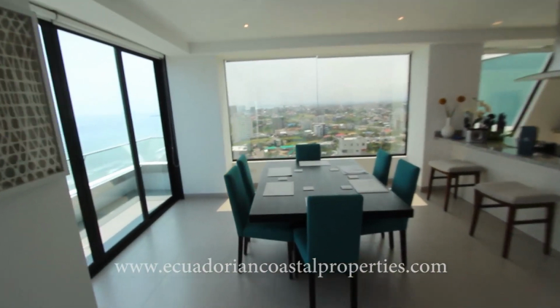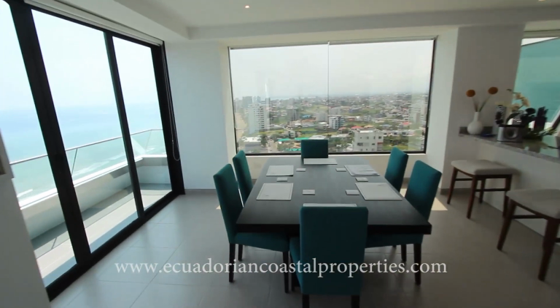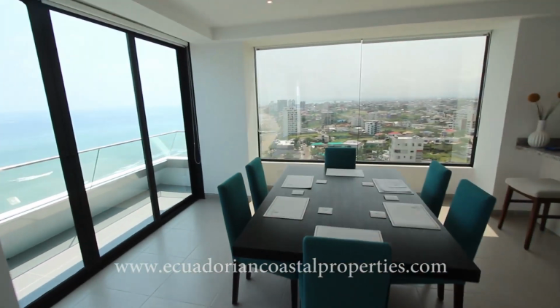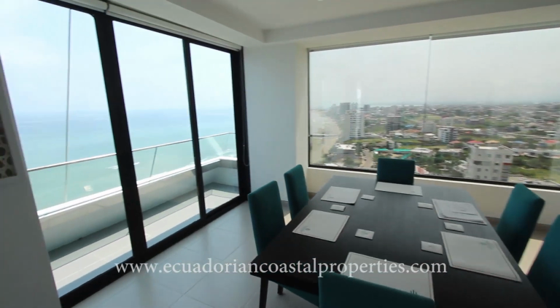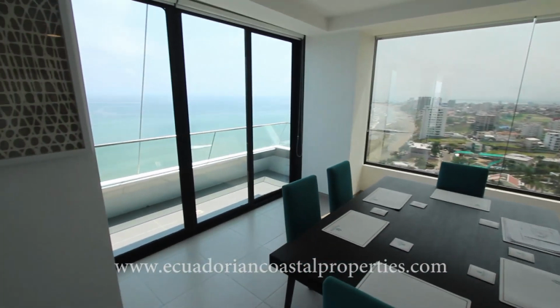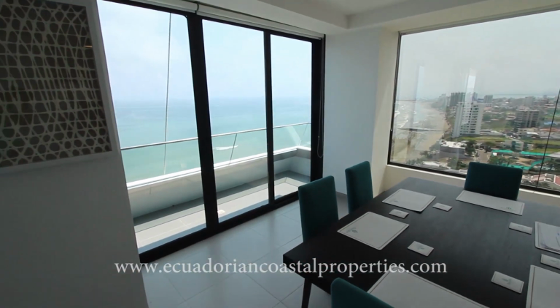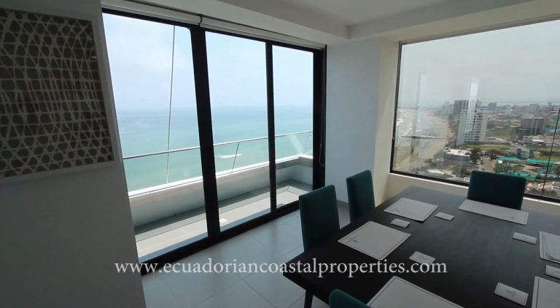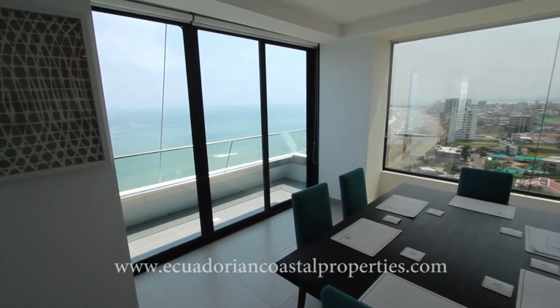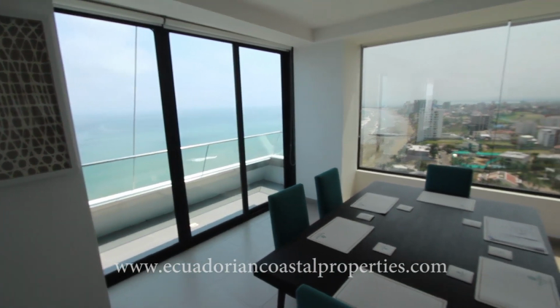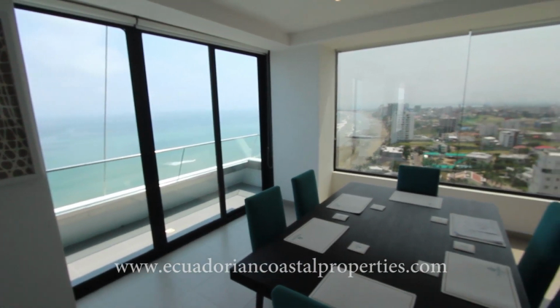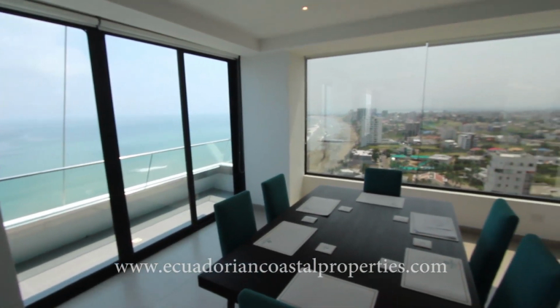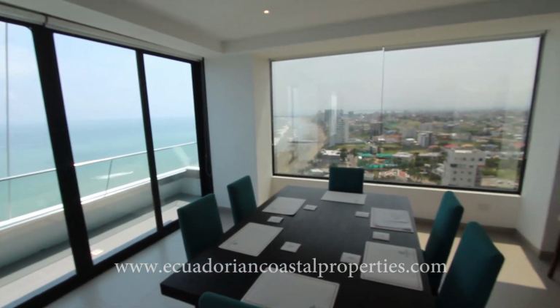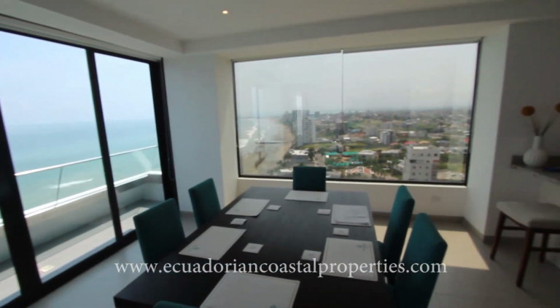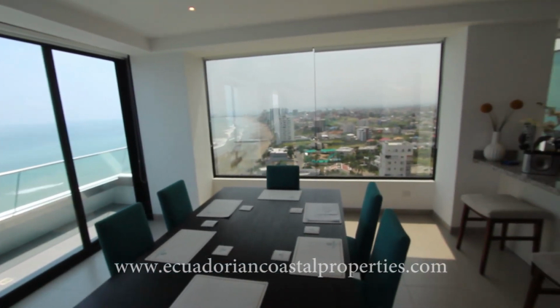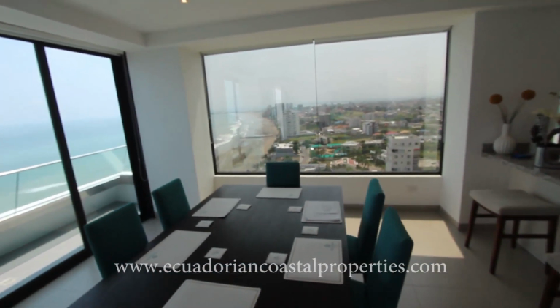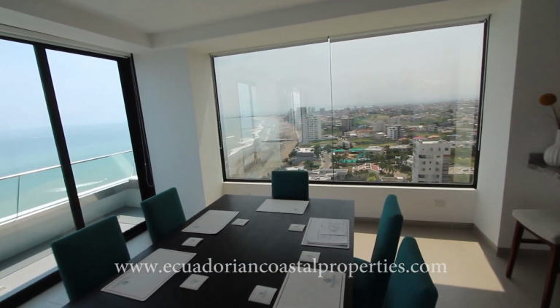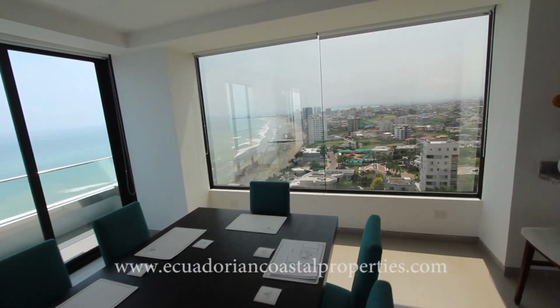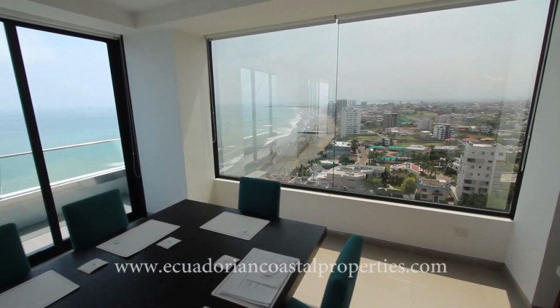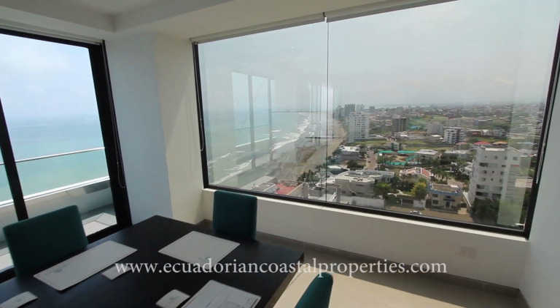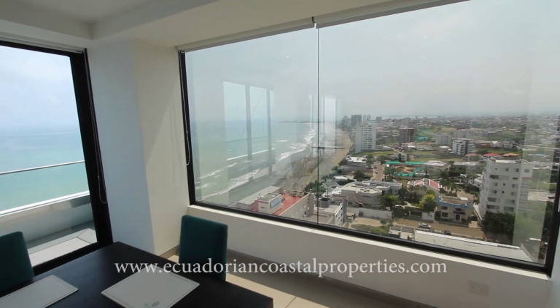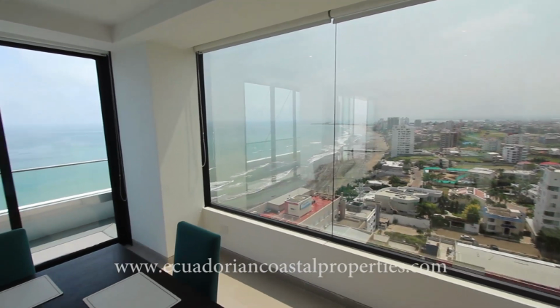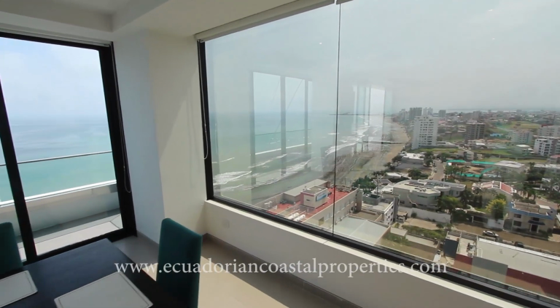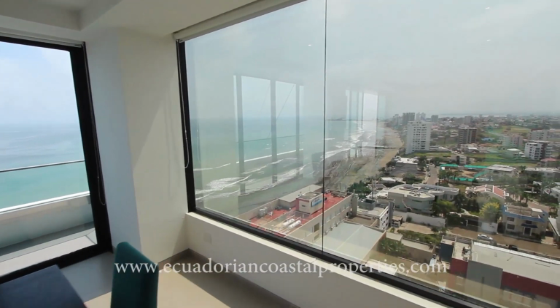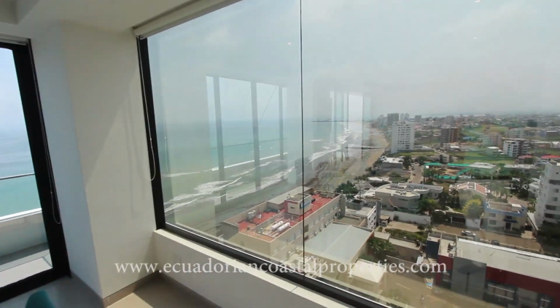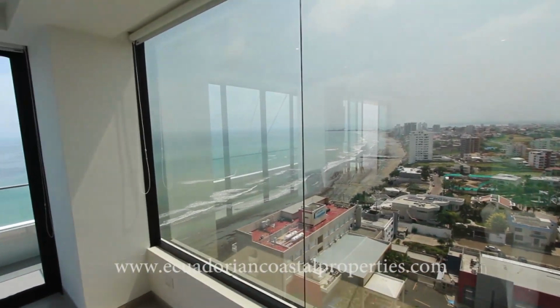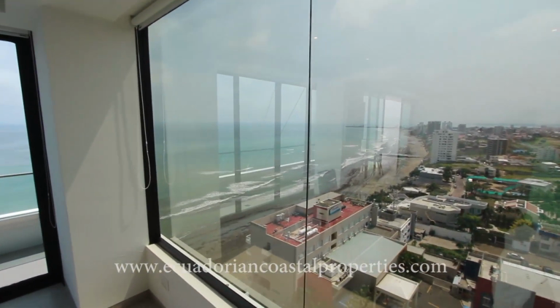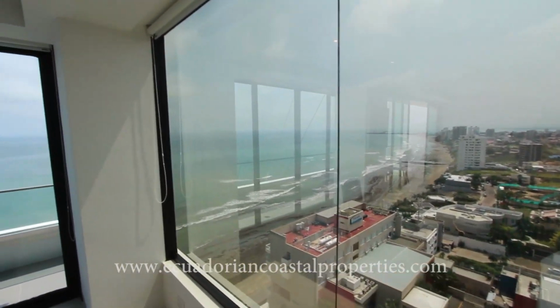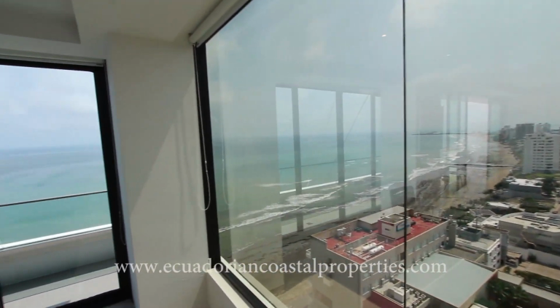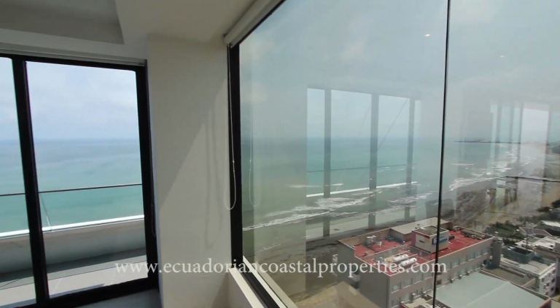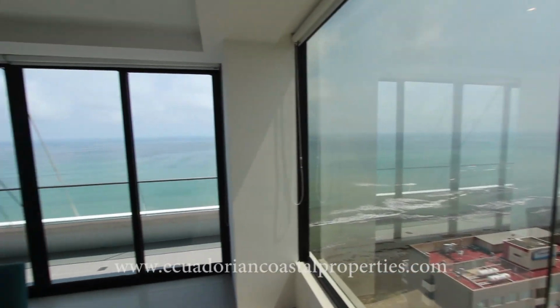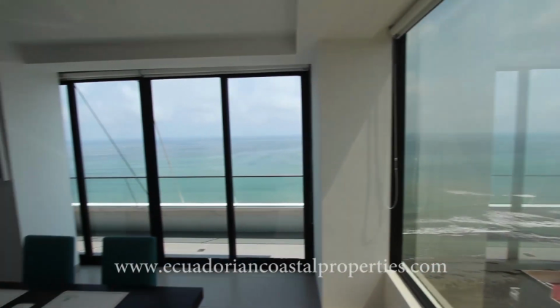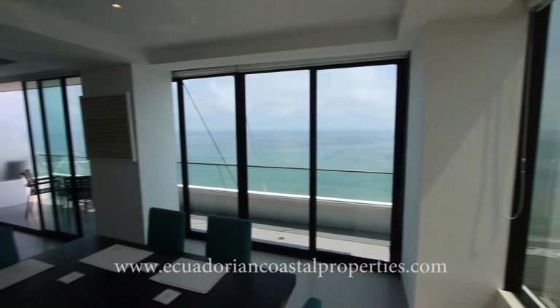two bedrooms and two baths. You get the view from here — gorgeous. At night it all lights up, the whole city. It's beautiful.